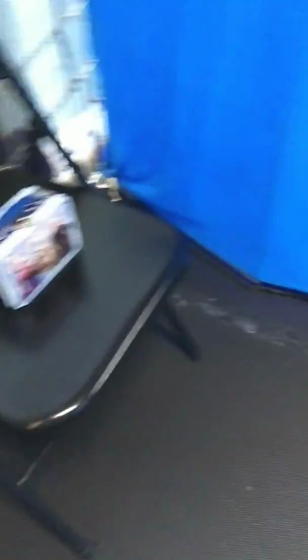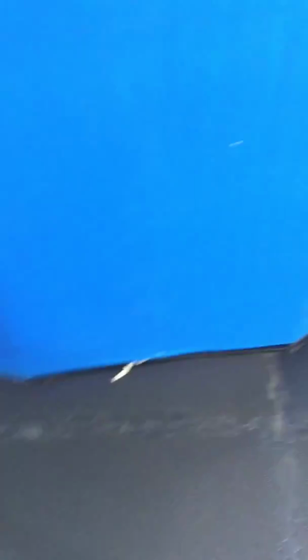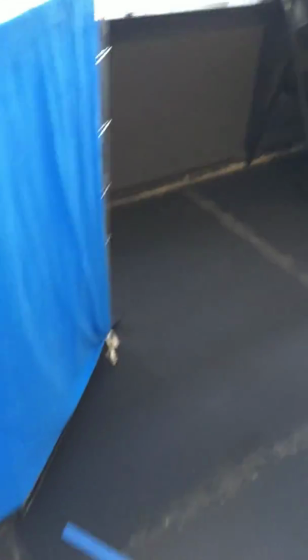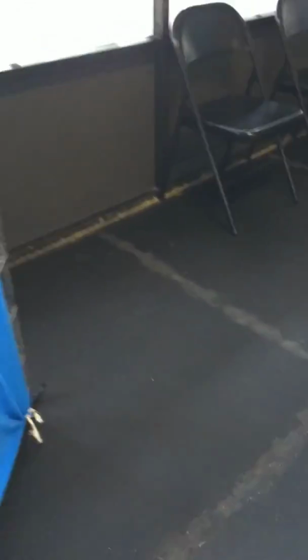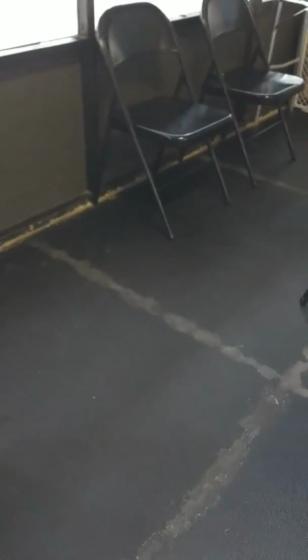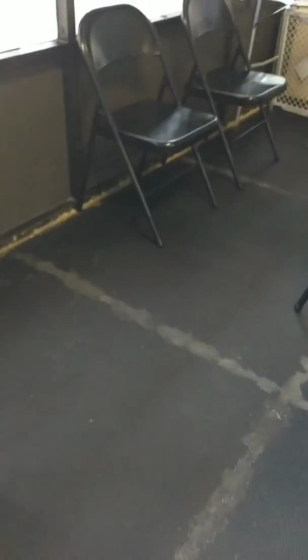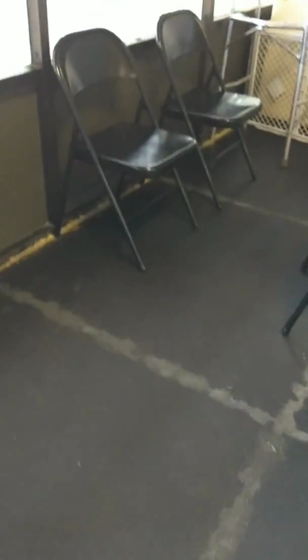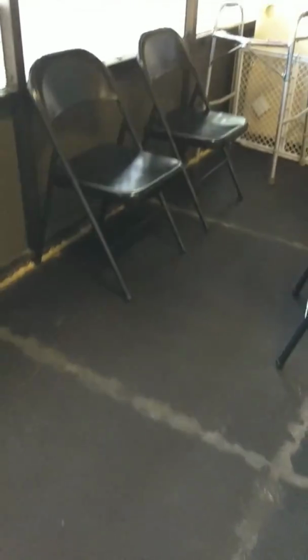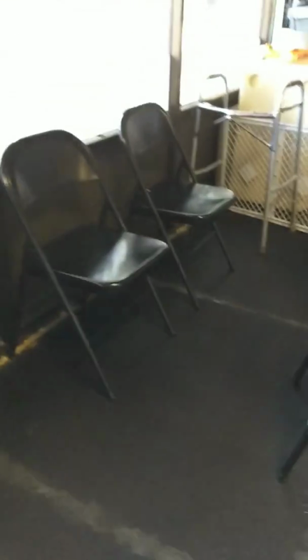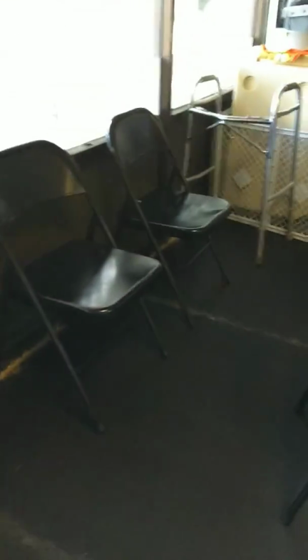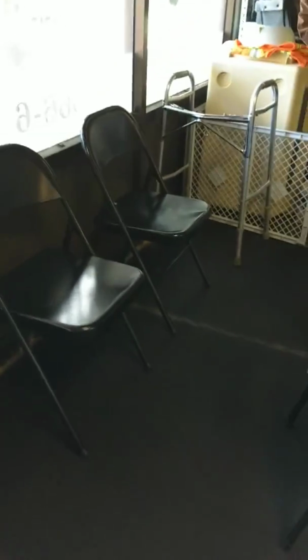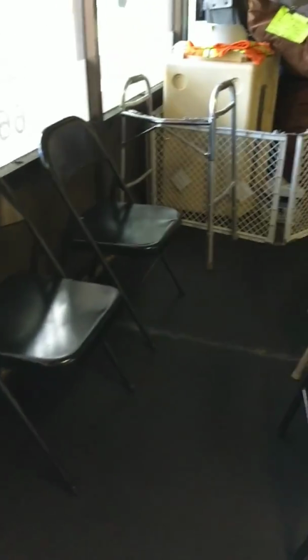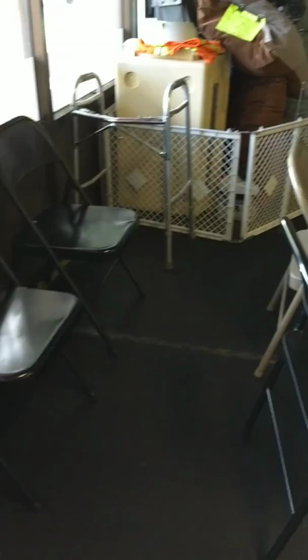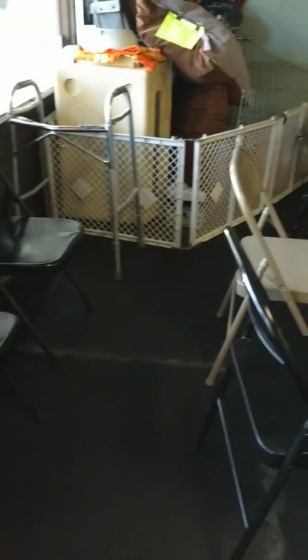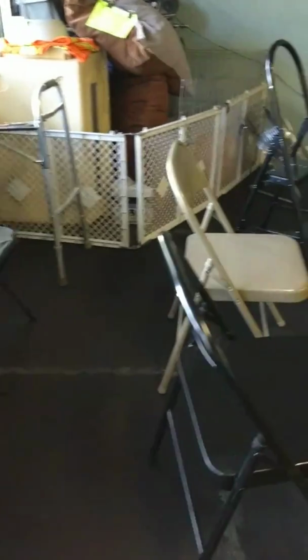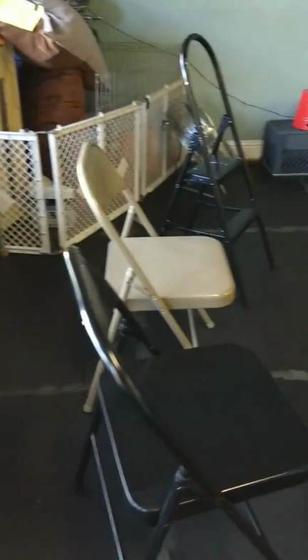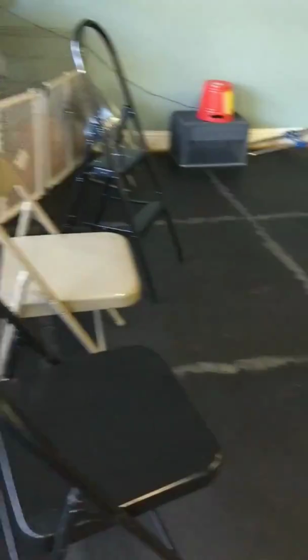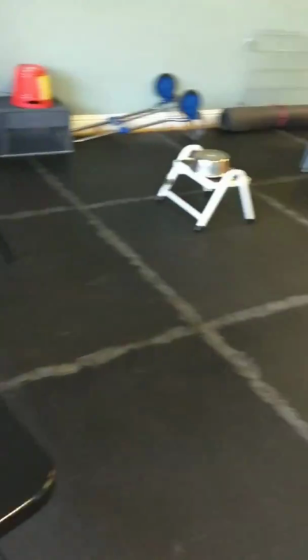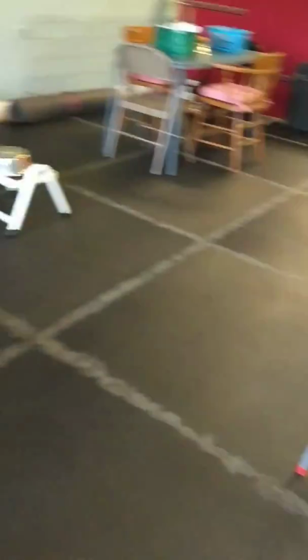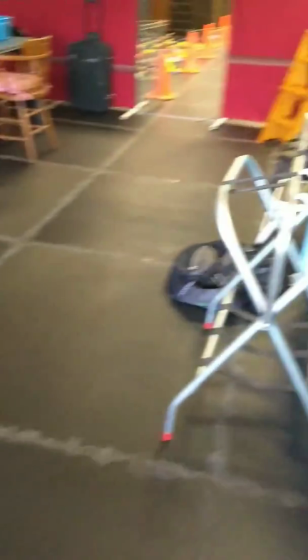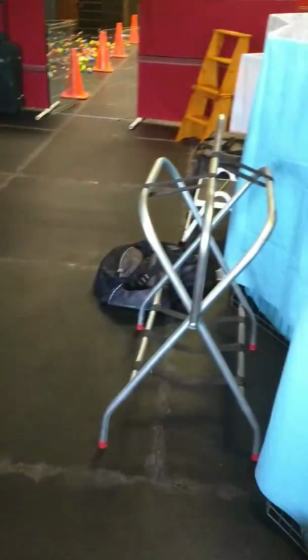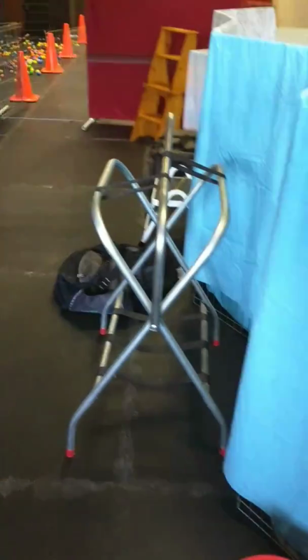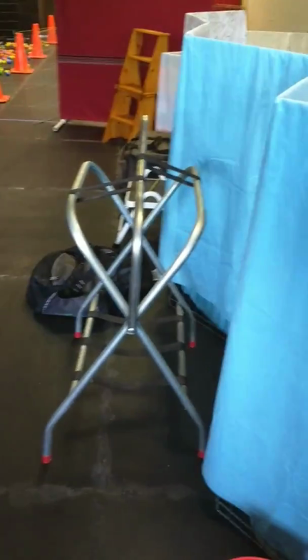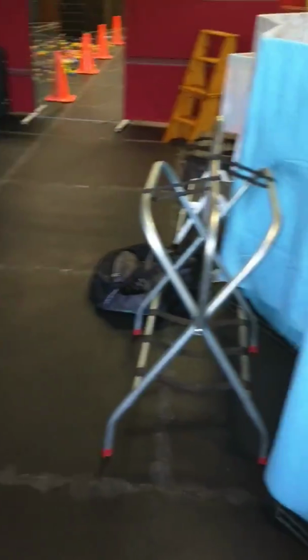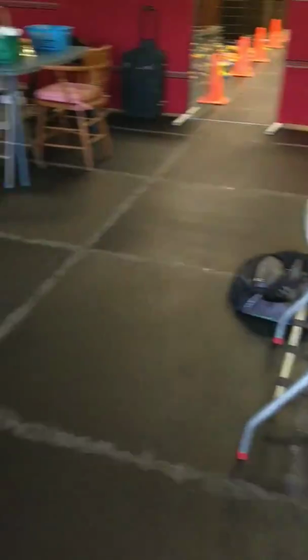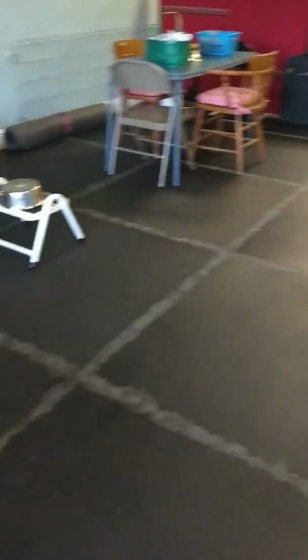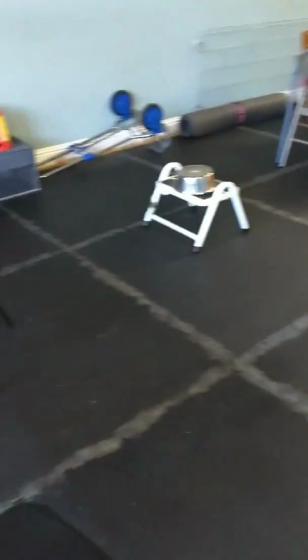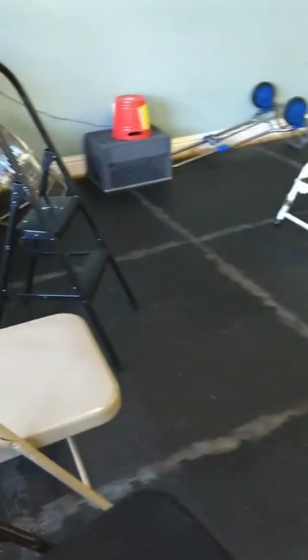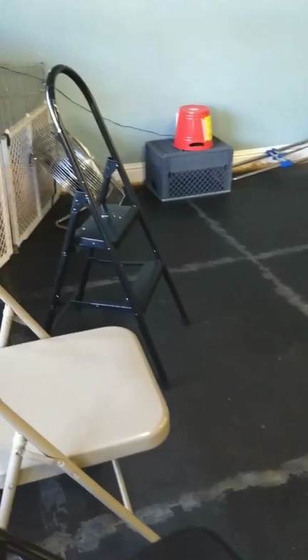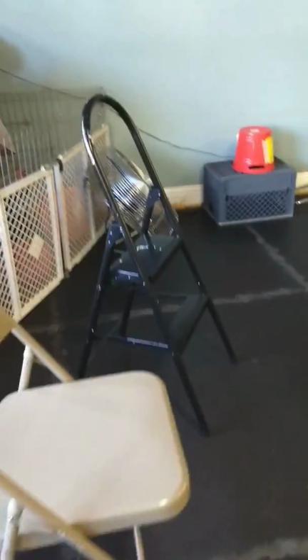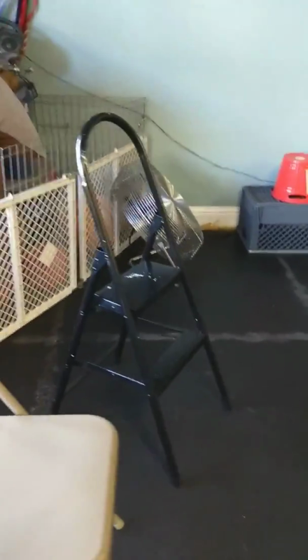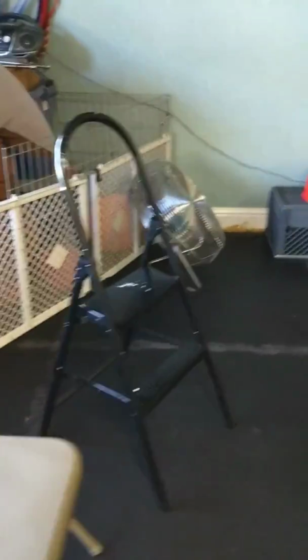Now we go out of here, we go into our interior room search. Lots of fun stuff.